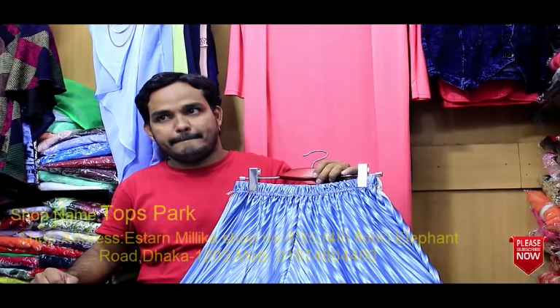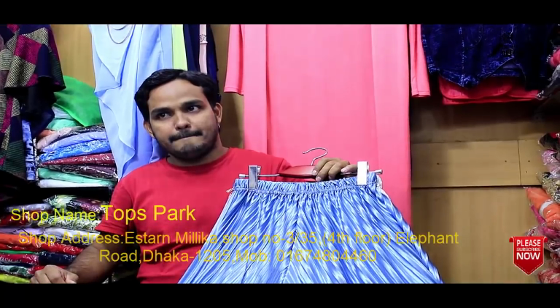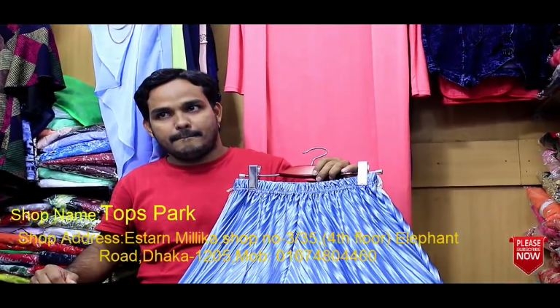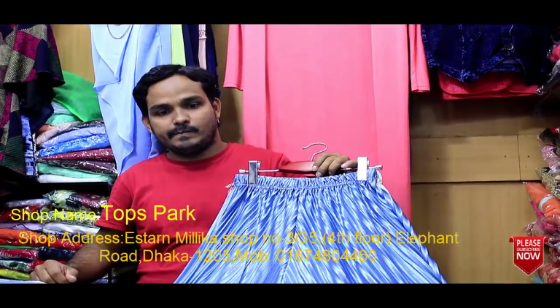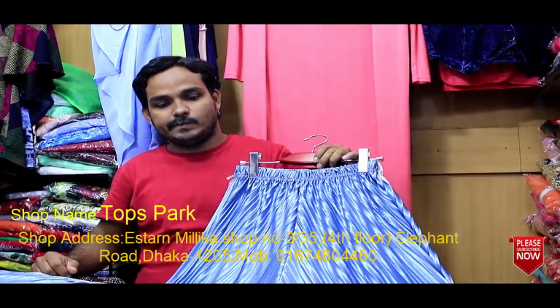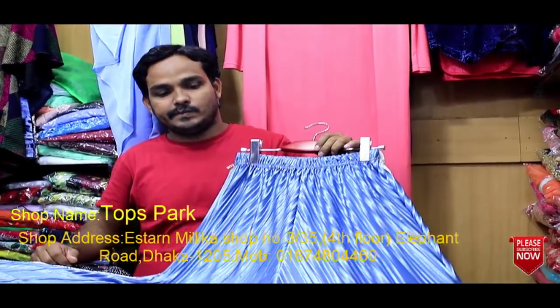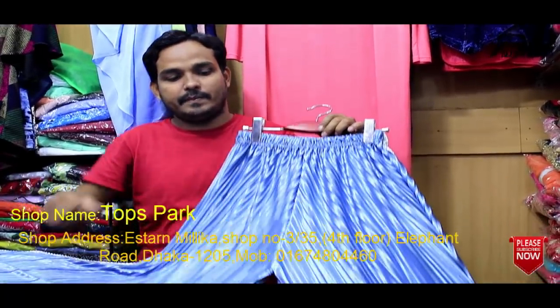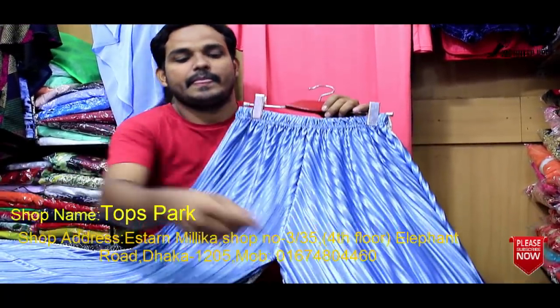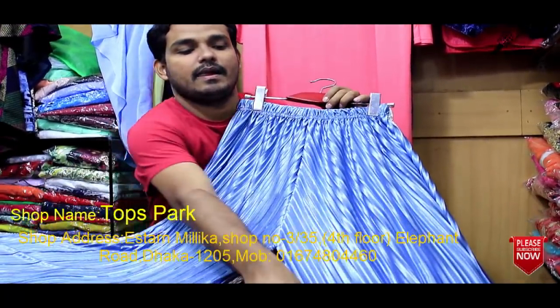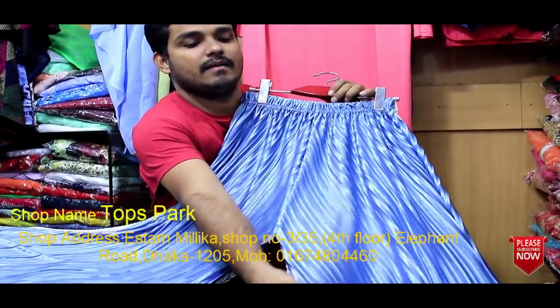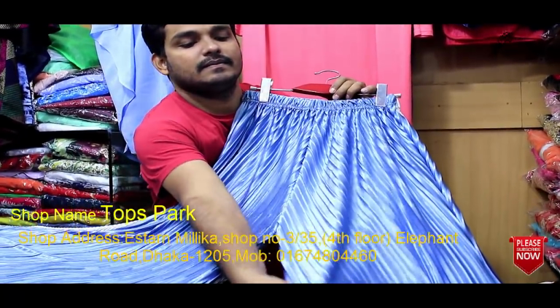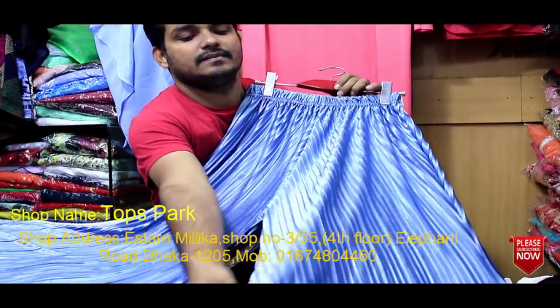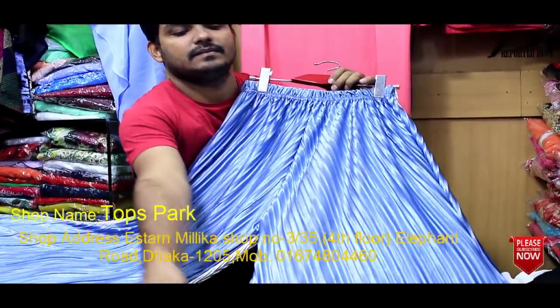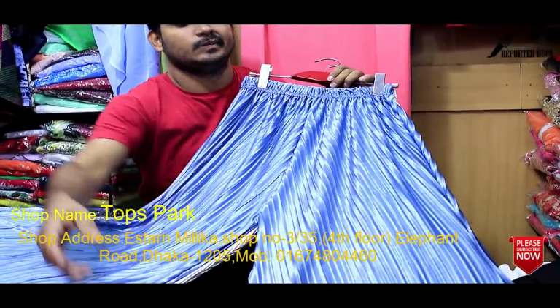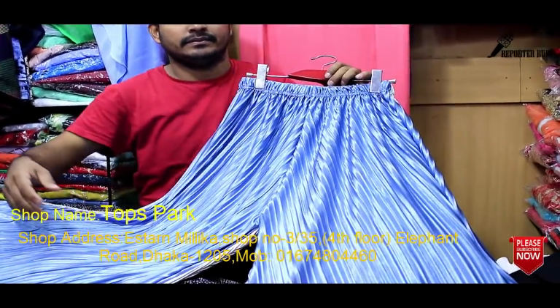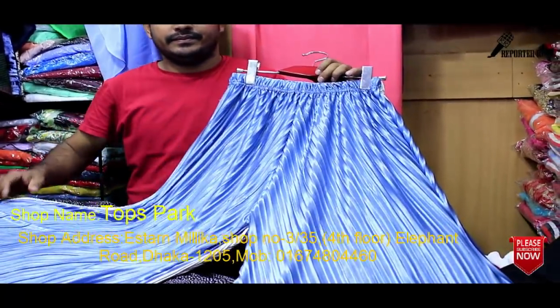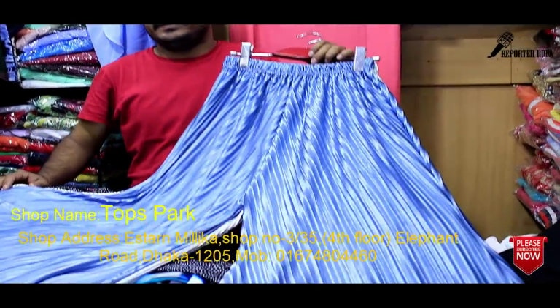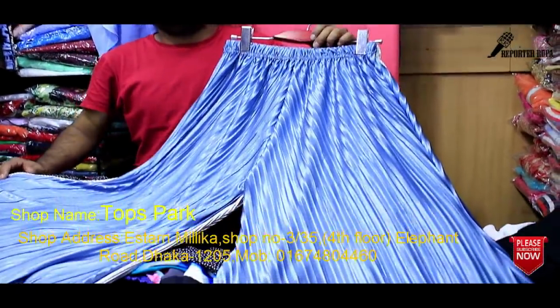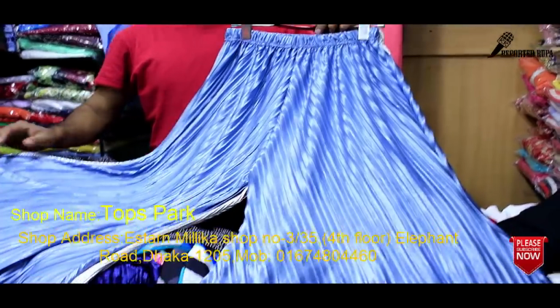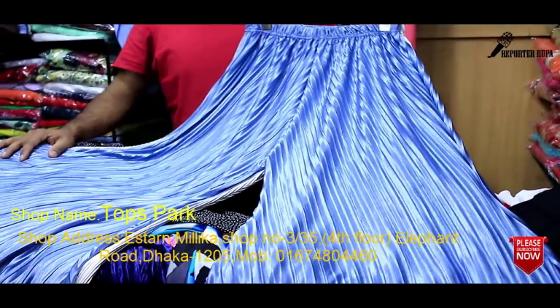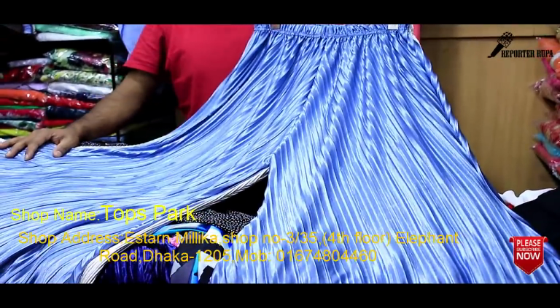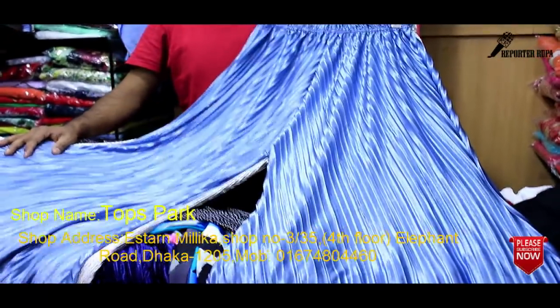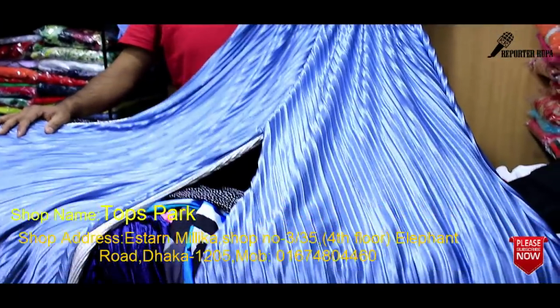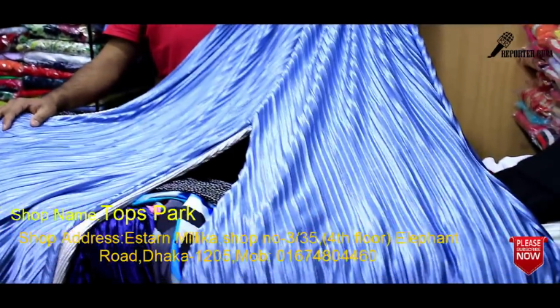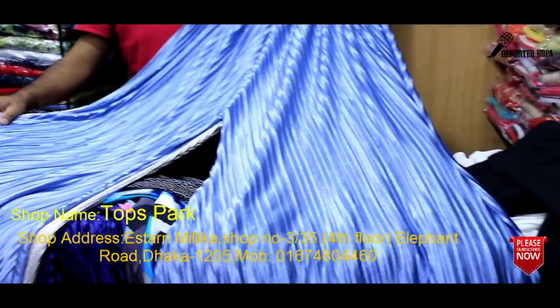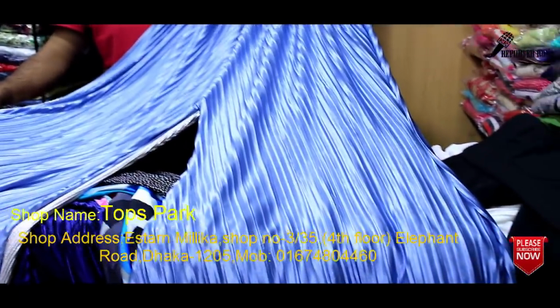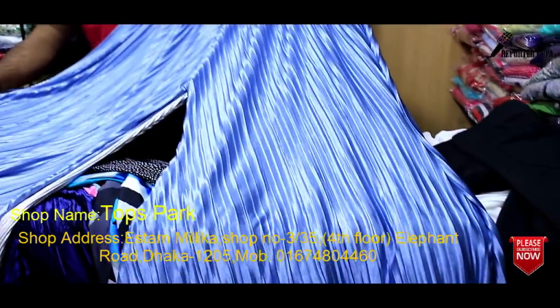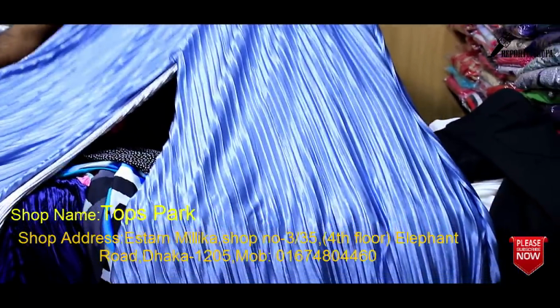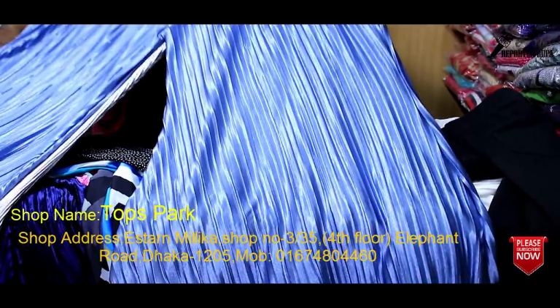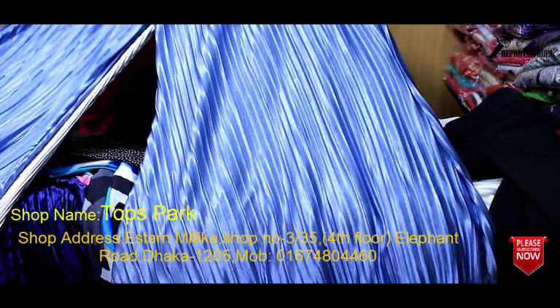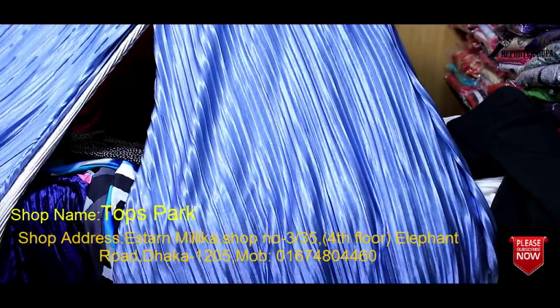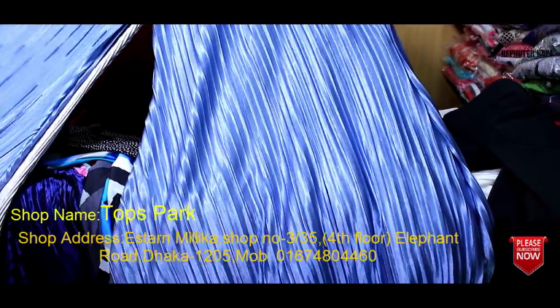Assalamualaikum, viewers. I am Rupak Deshimah. Today I am going to show you this plazo collection. I am going to show you the divider plazo collection.